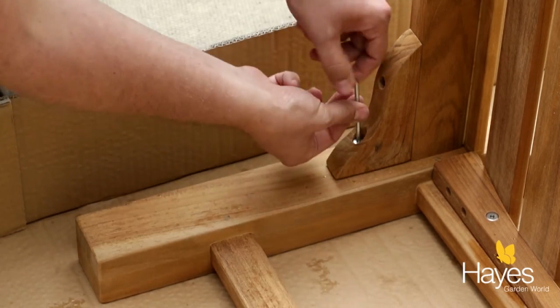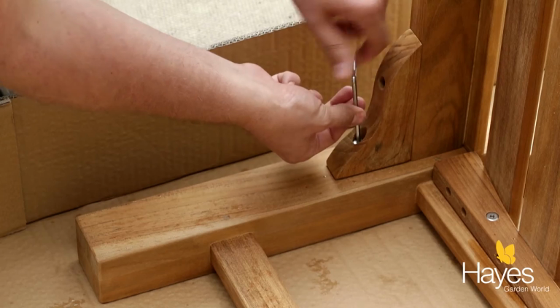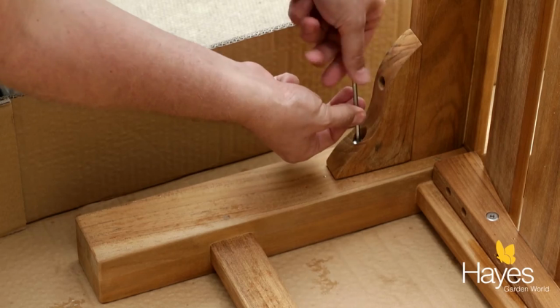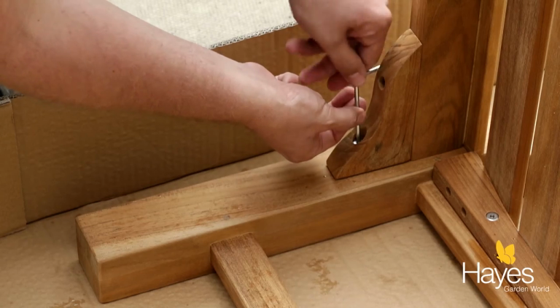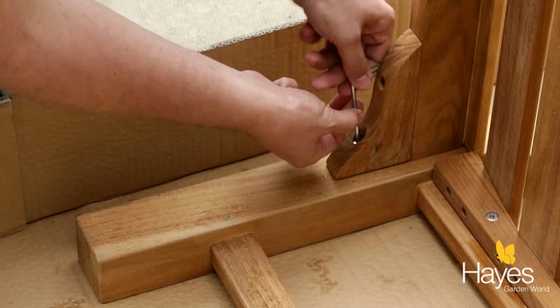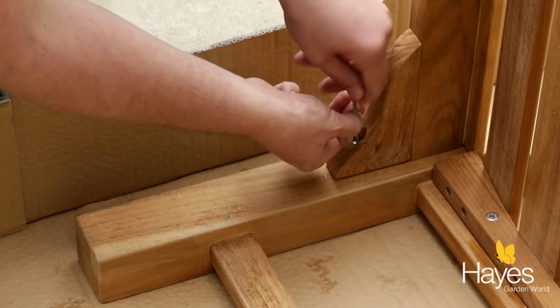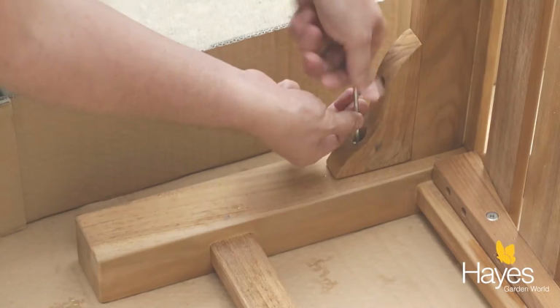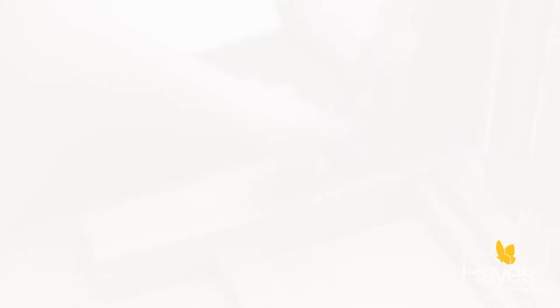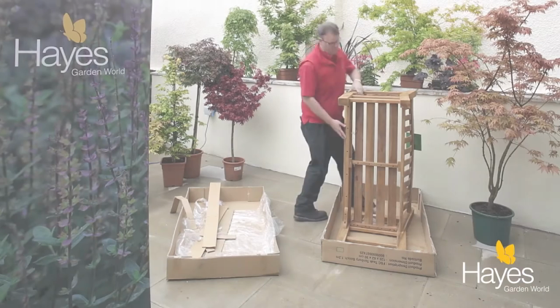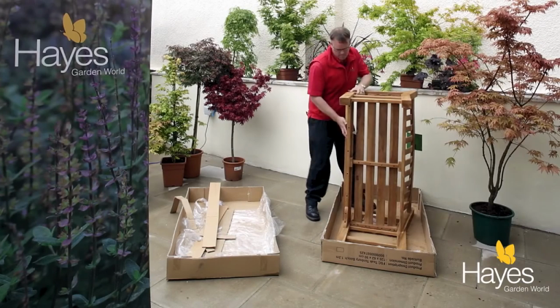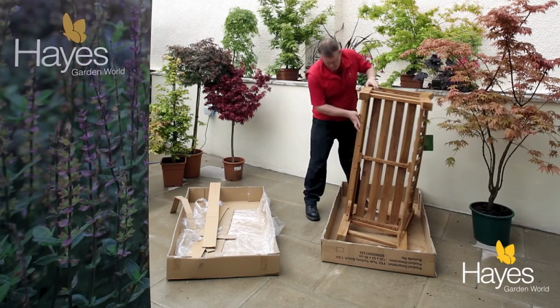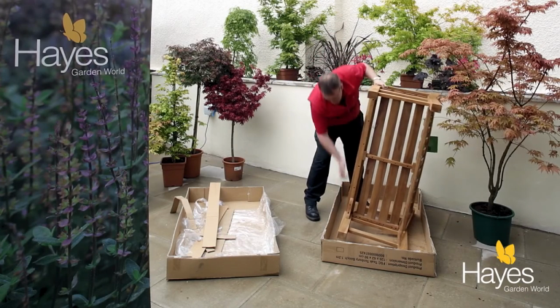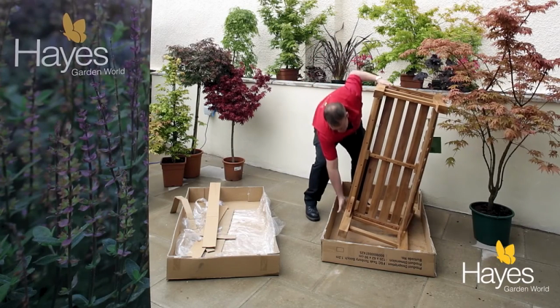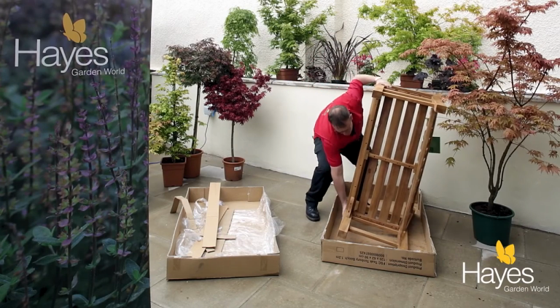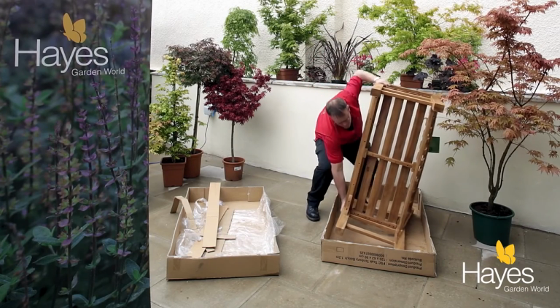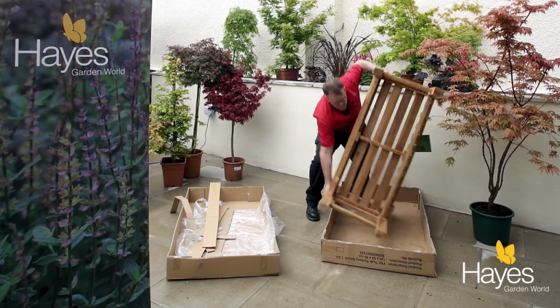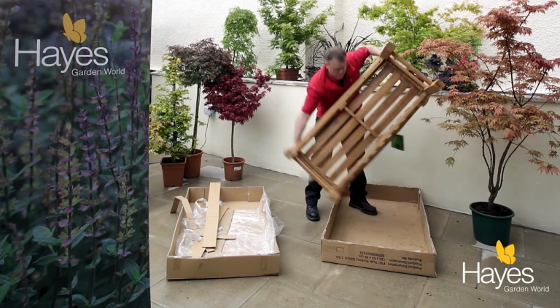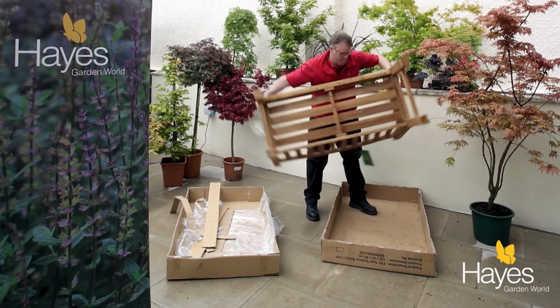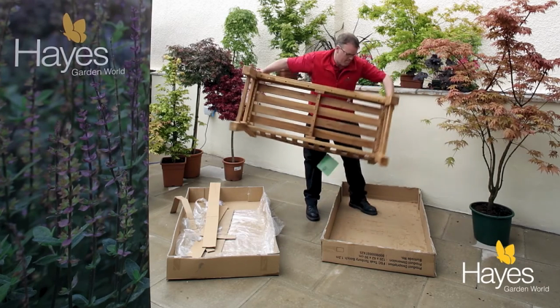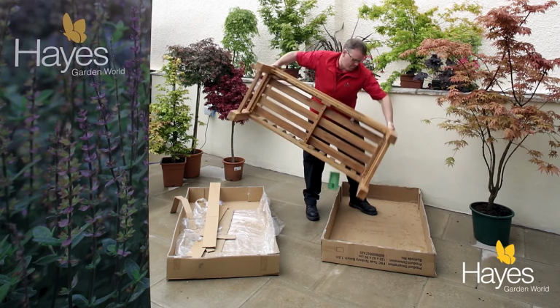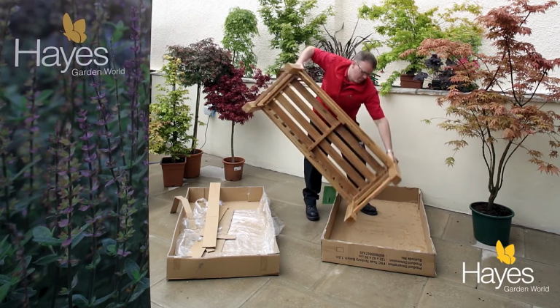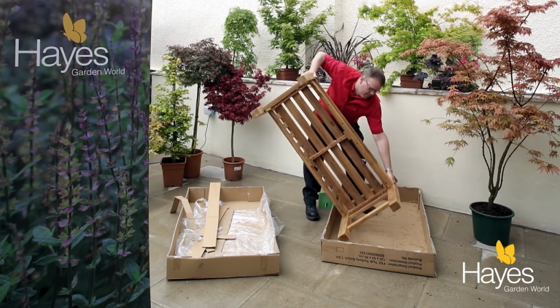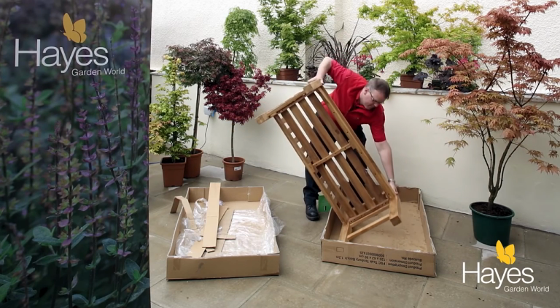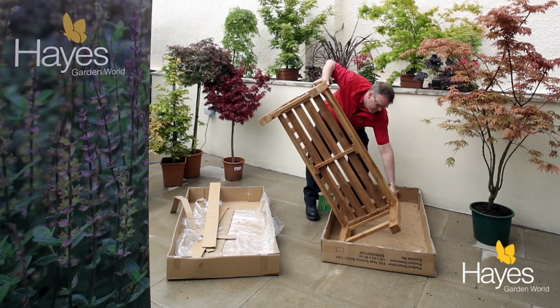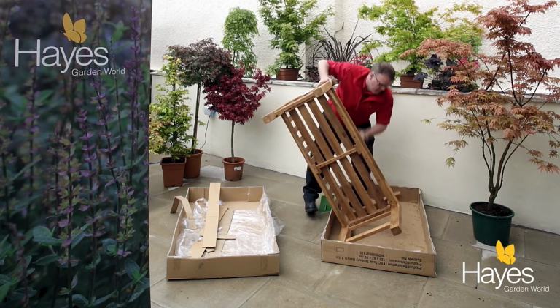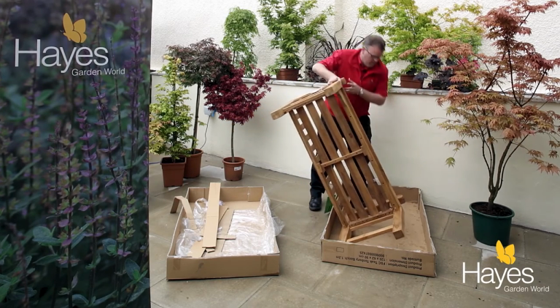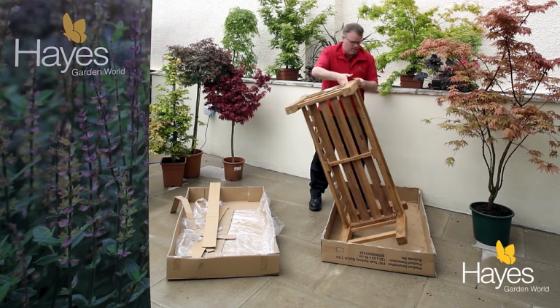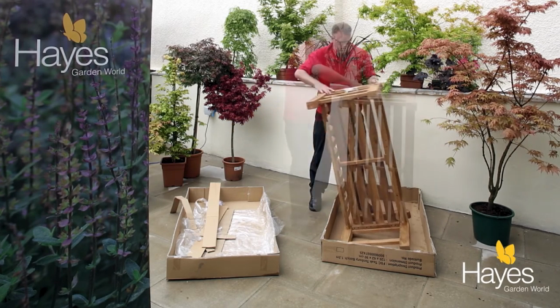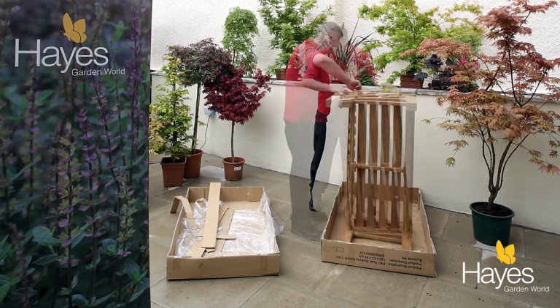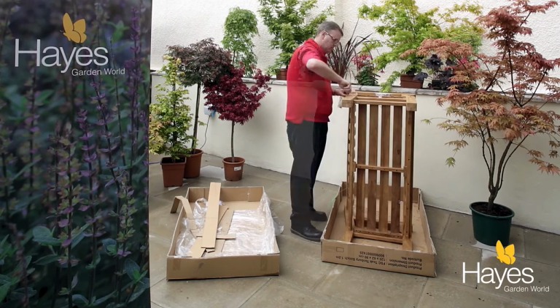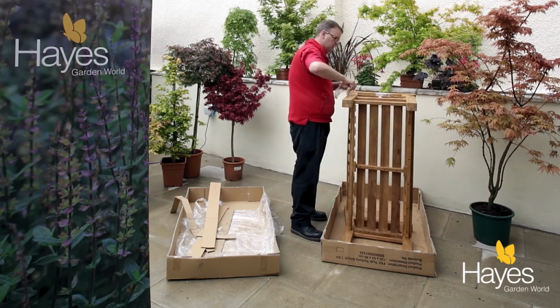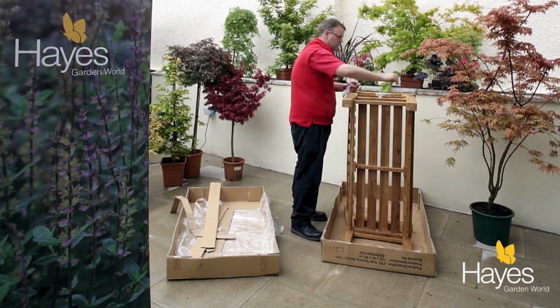Once you have tightened these two bolts into place, turn the bench over and repeat the steps again on the other side until all the screws are in place.